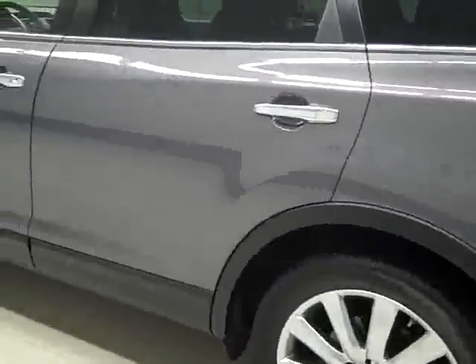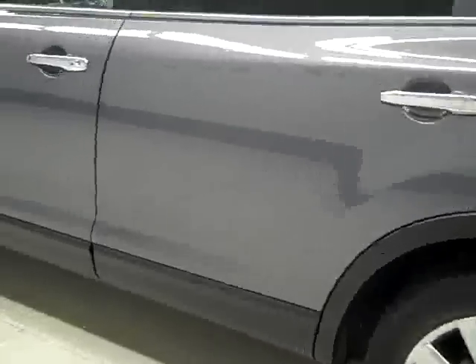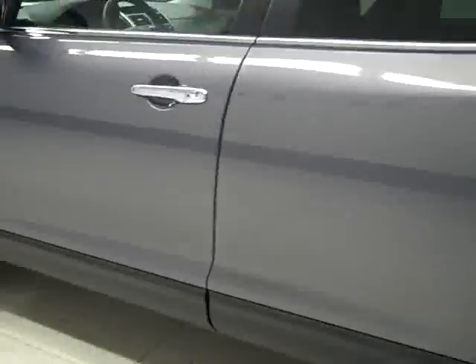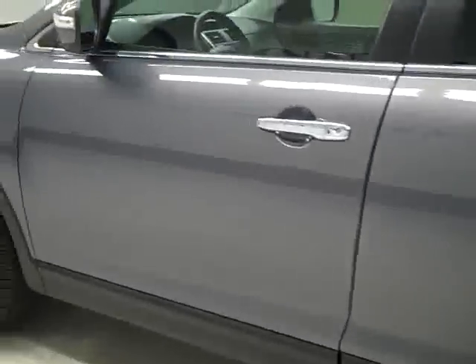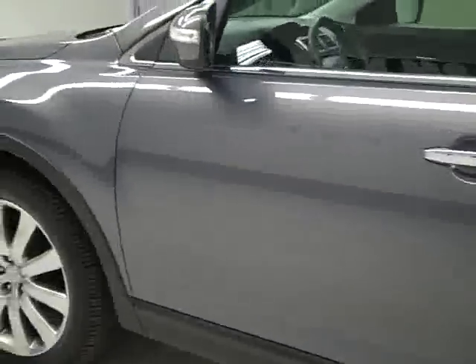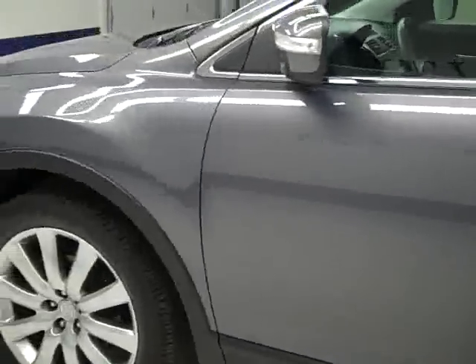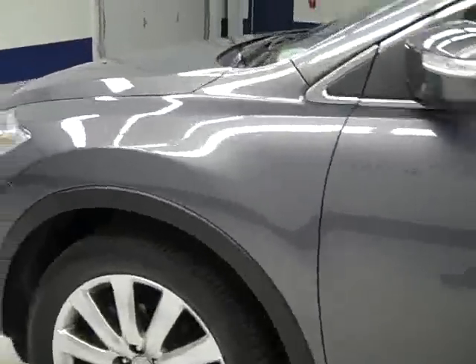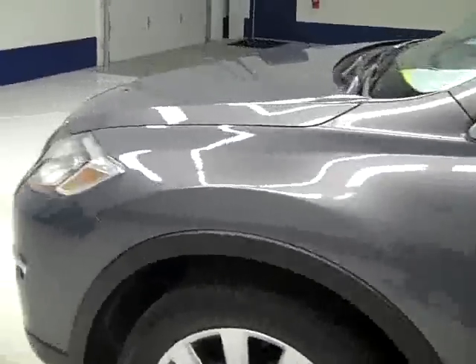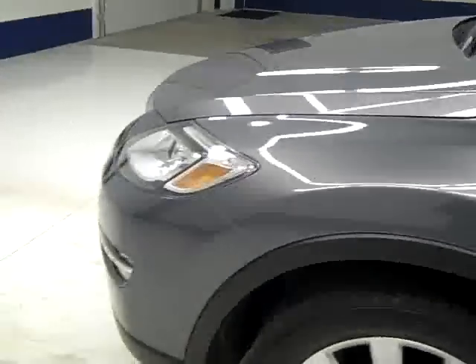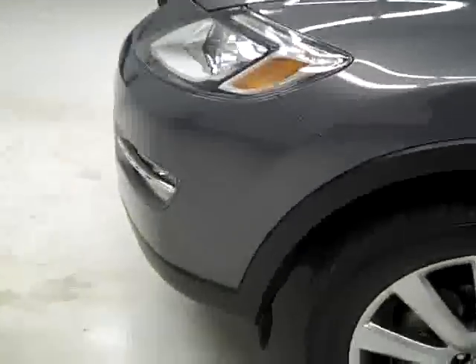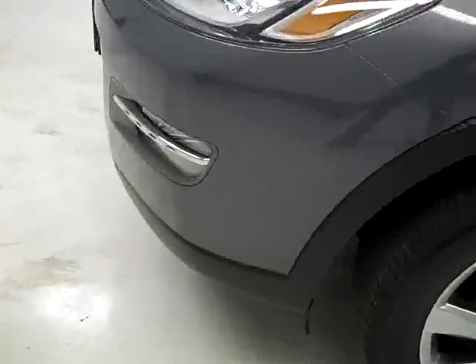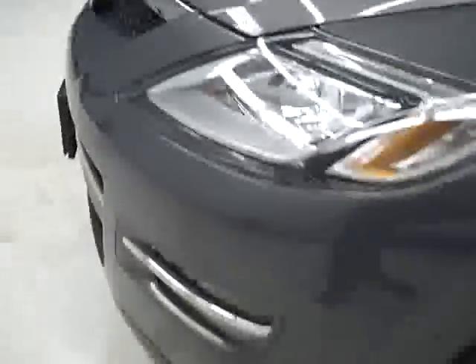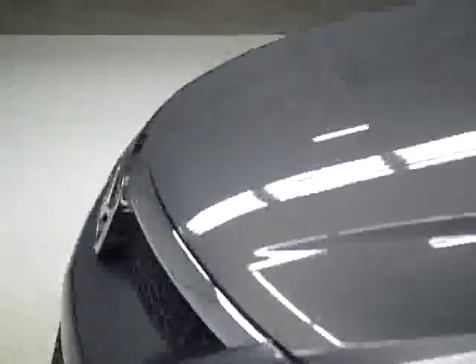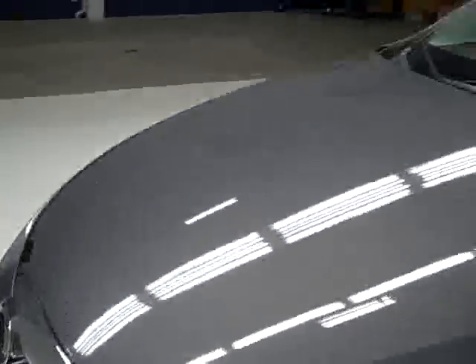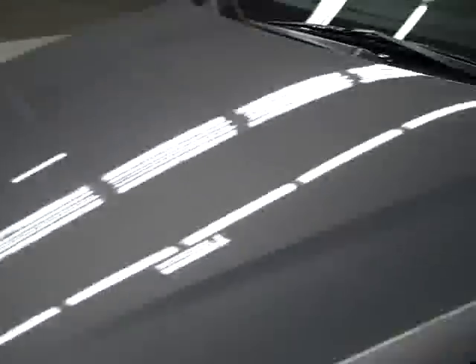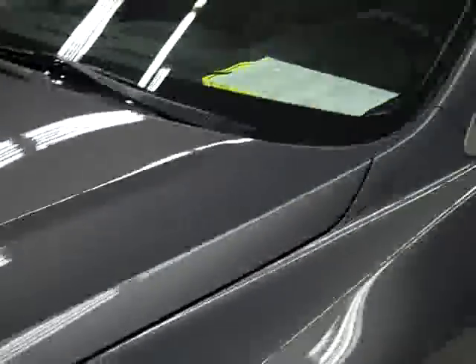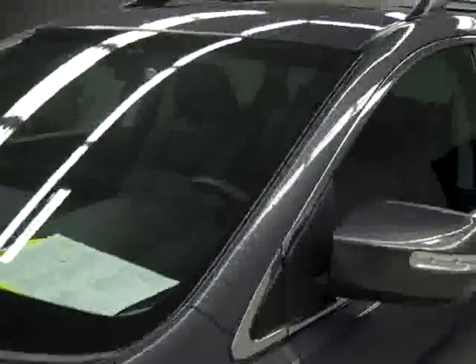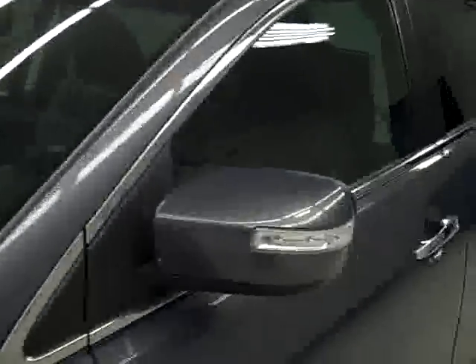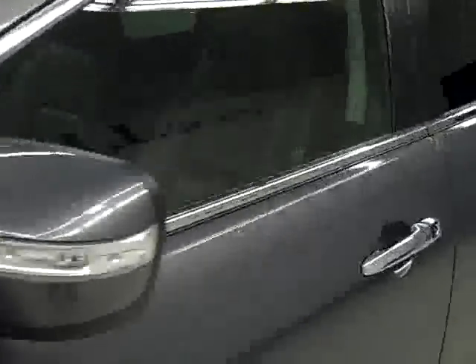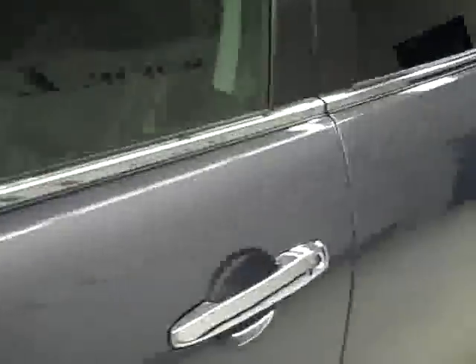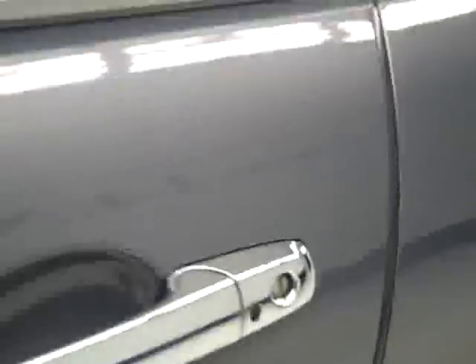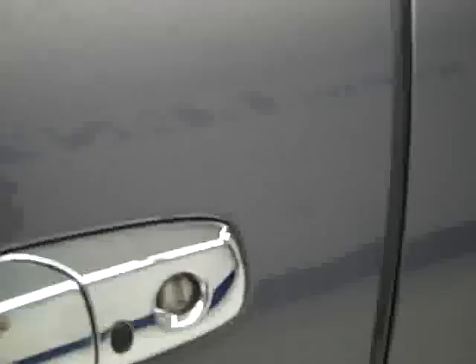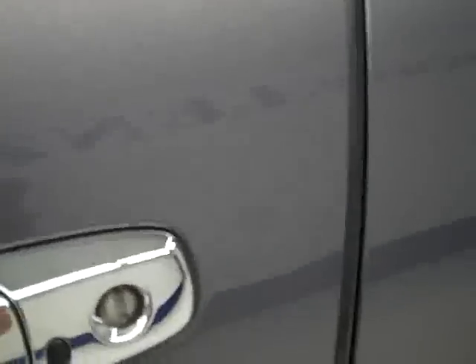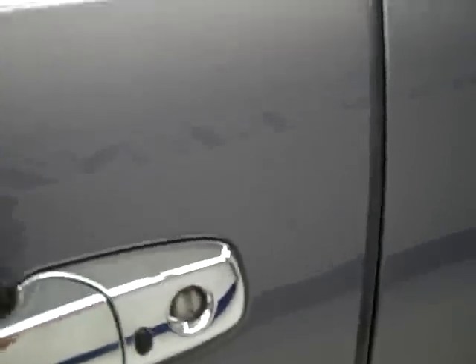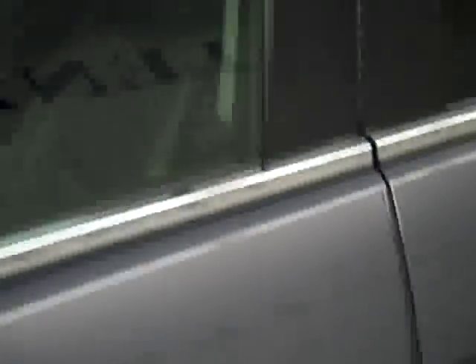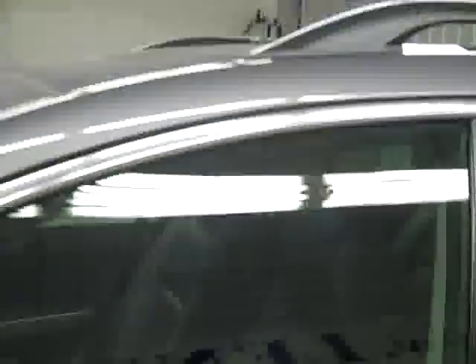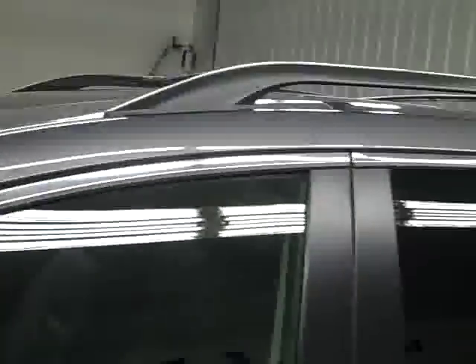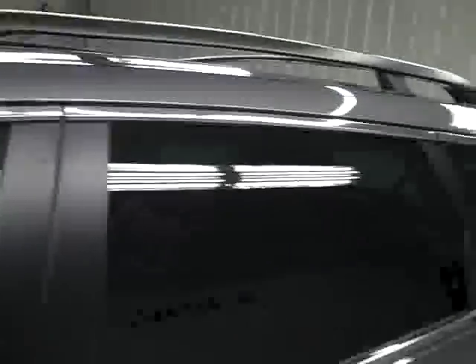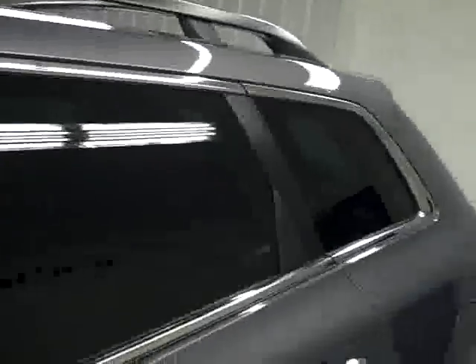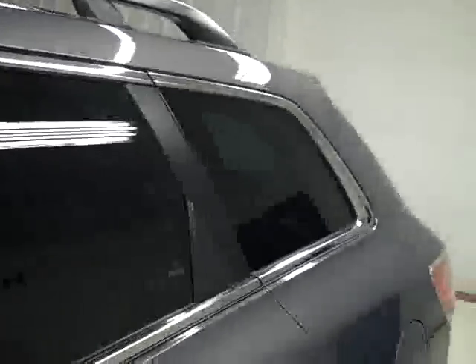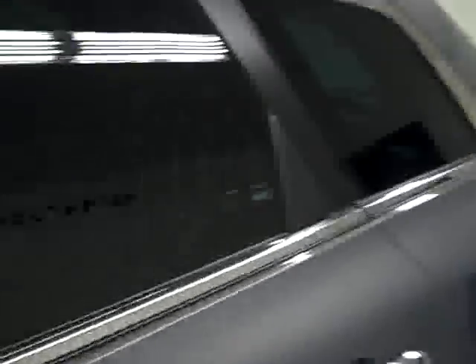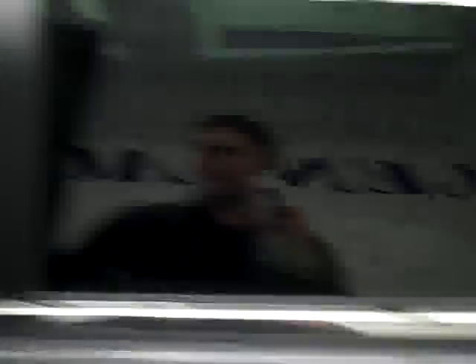Going down this side again, nice clean shiny paint. No dings or scratches here either. Hood's nice and clean too. I do see a little door ding right by the driver's handle there, but other than that, the body looks excellent.